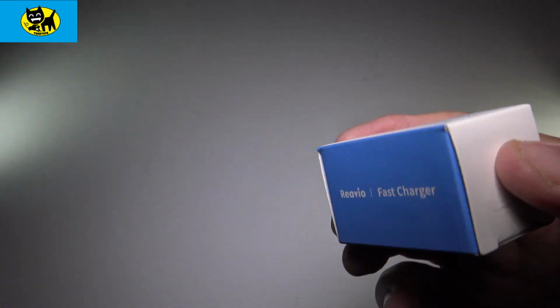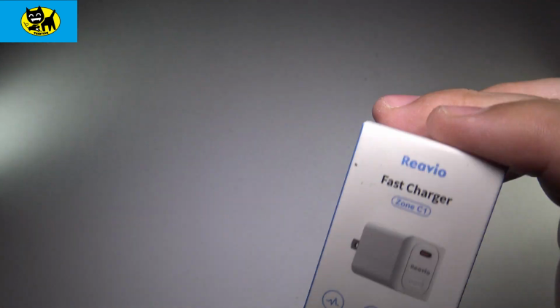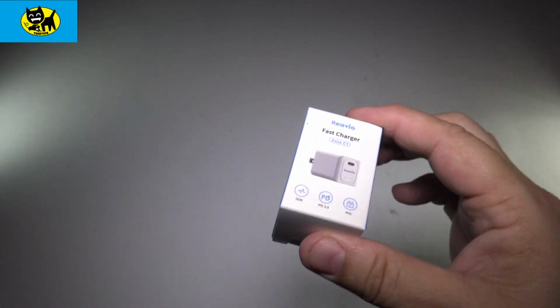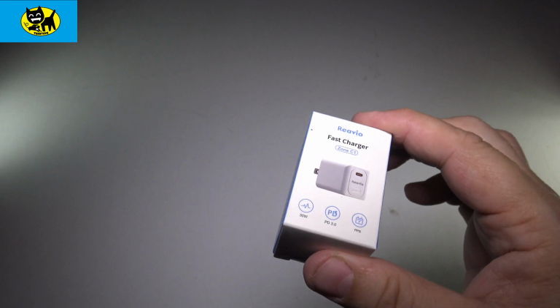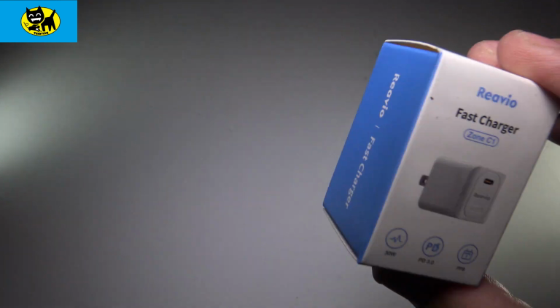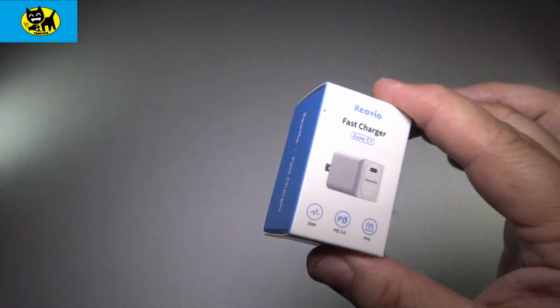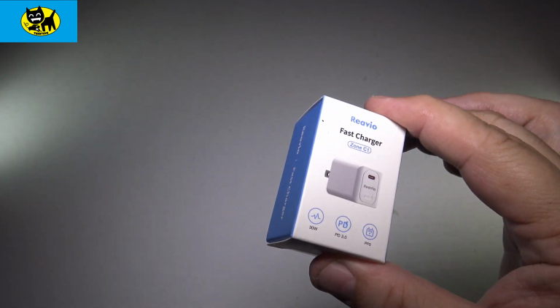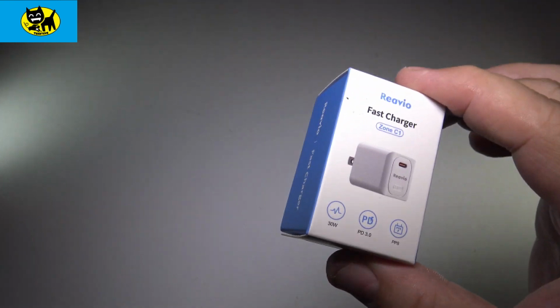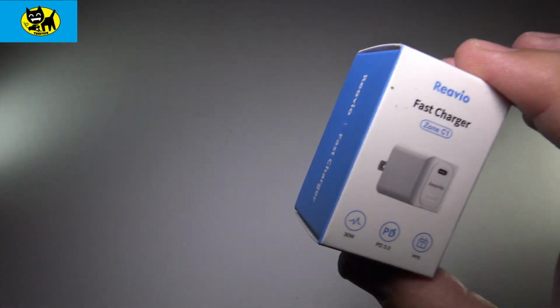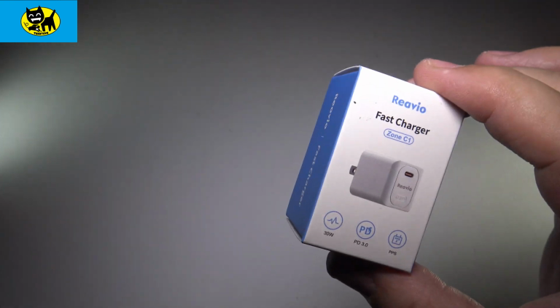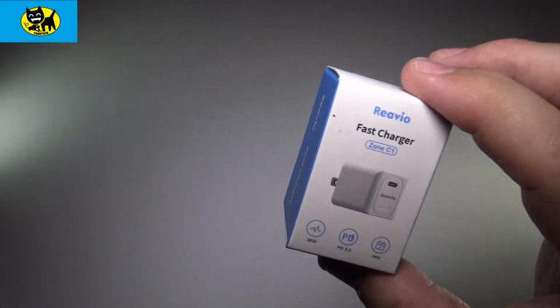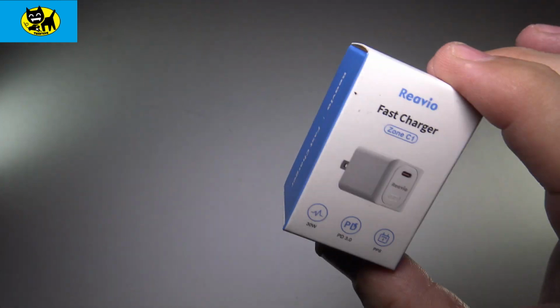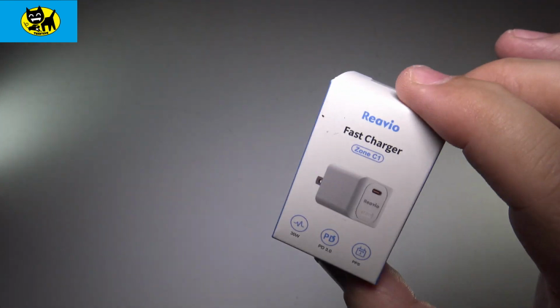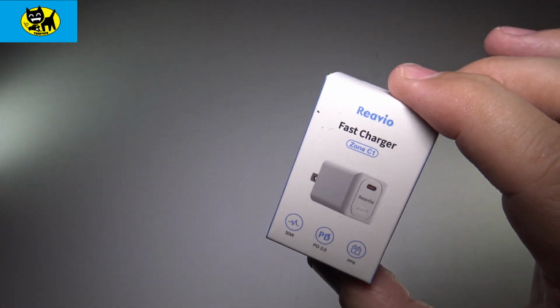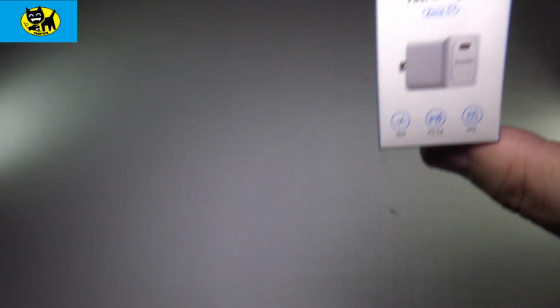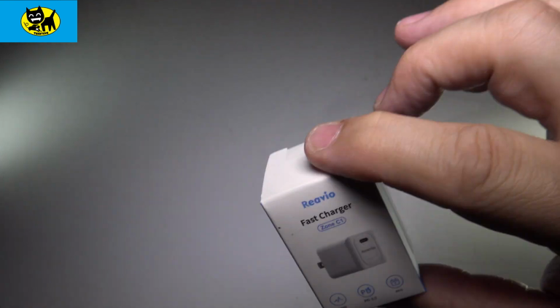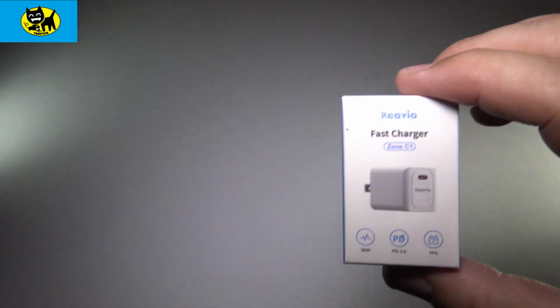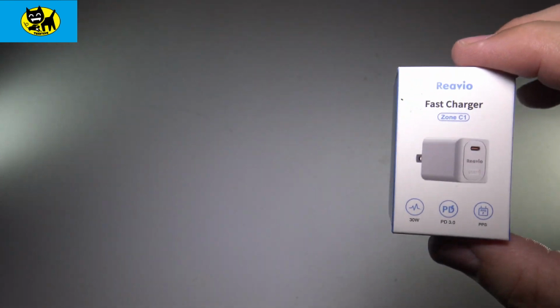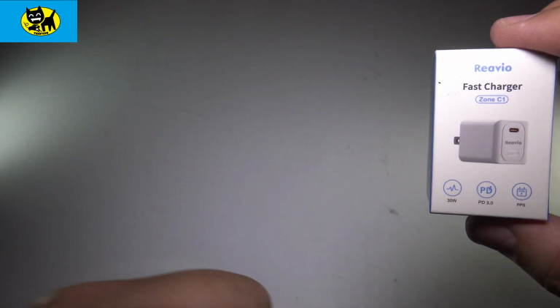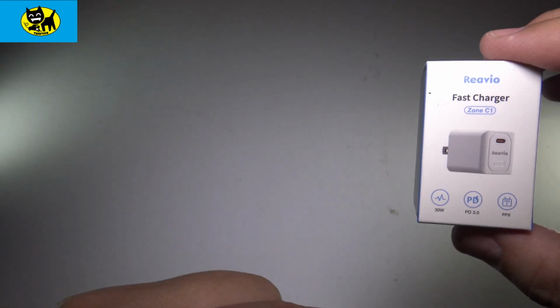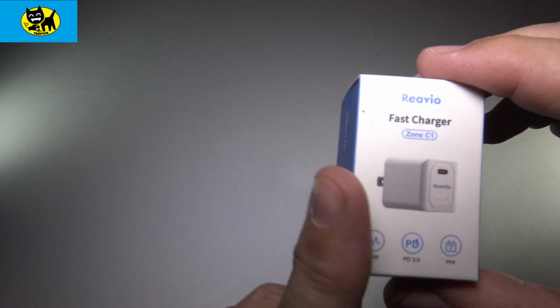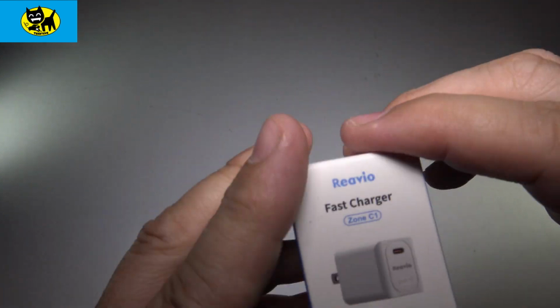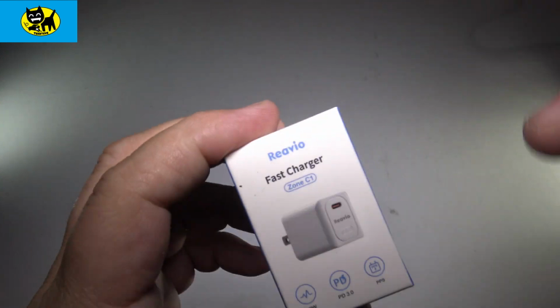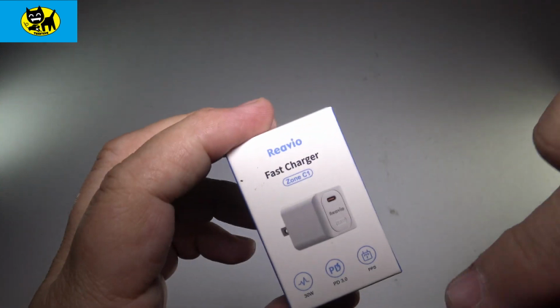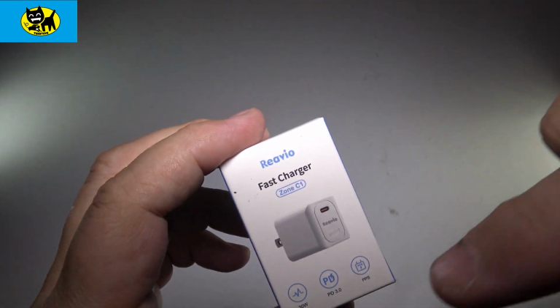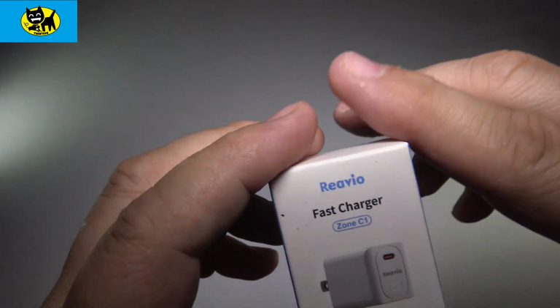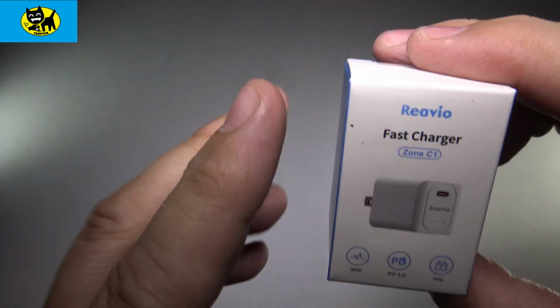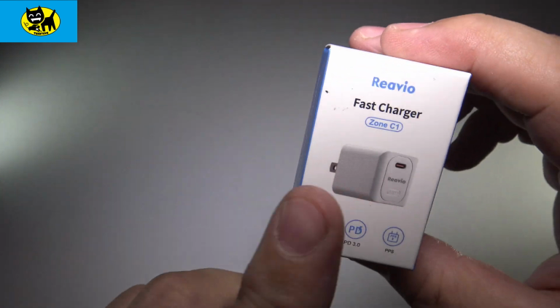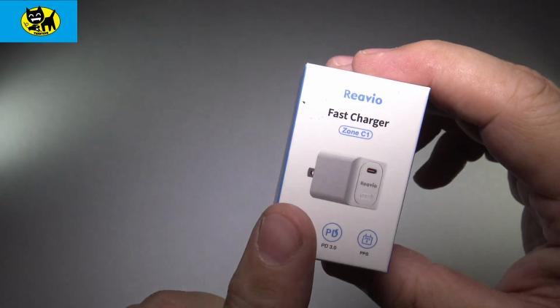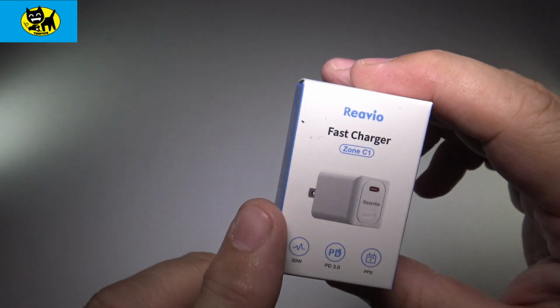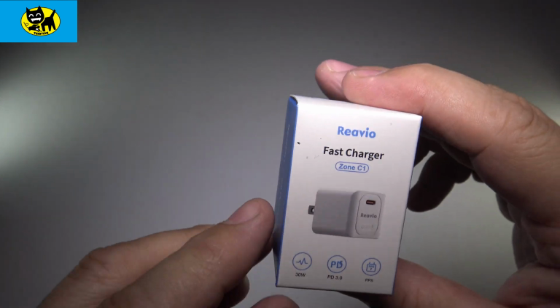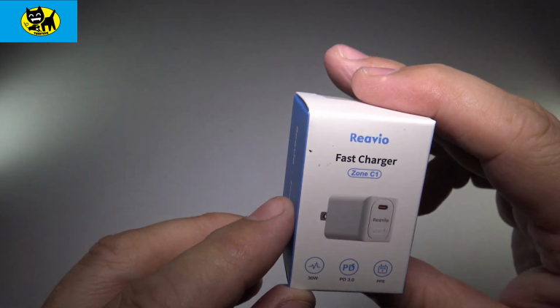I take these on trips, I have these around the house — they're very convenient. I will have a link for this down below in the description, so click that link right down here to get yours at the very best price.